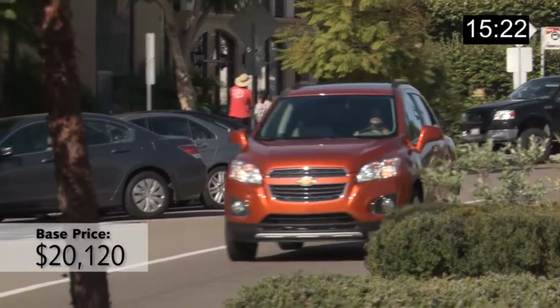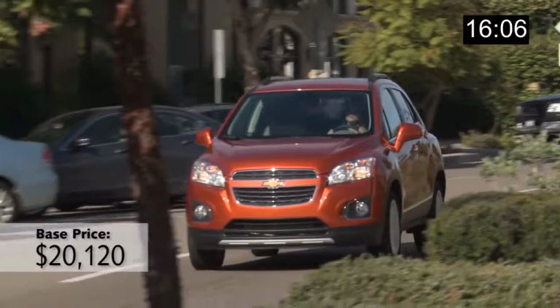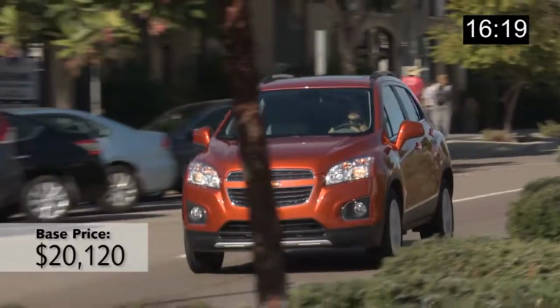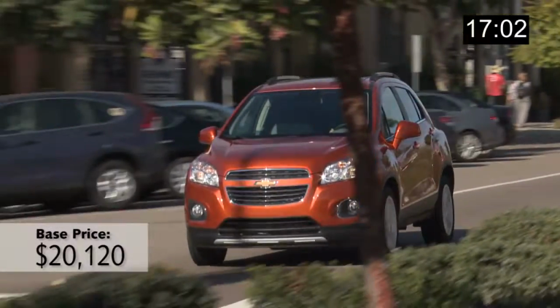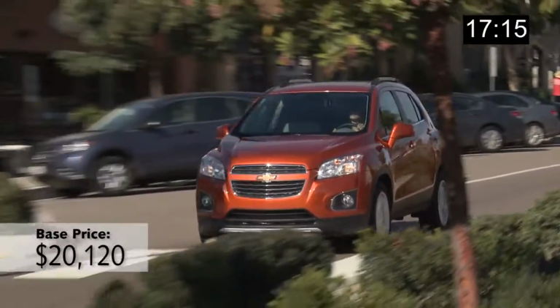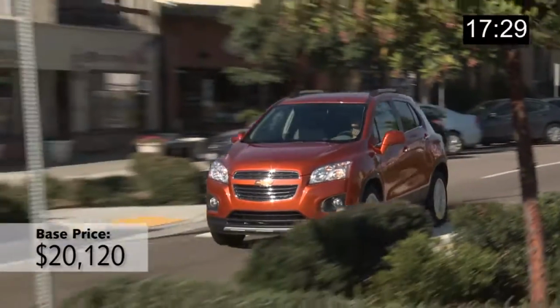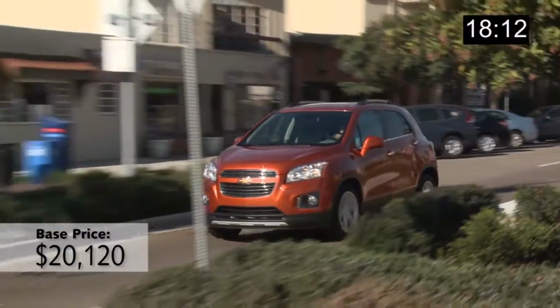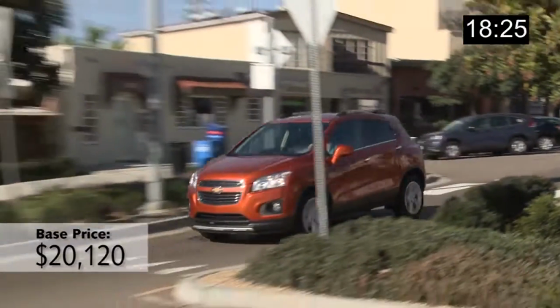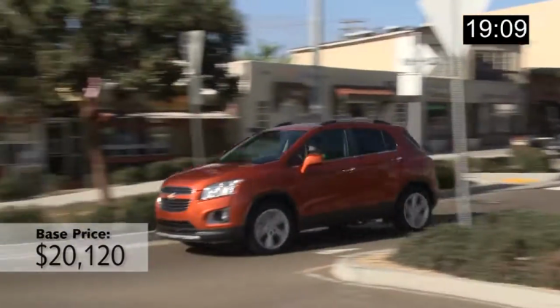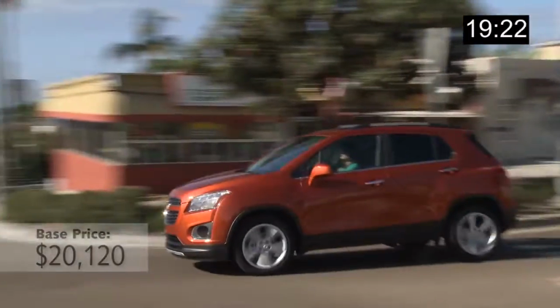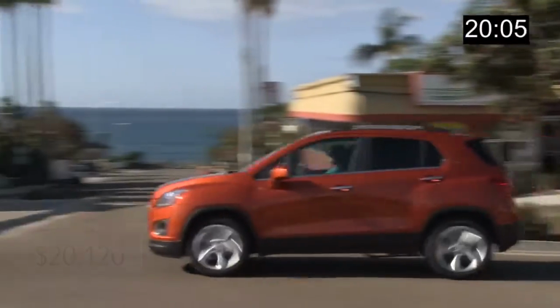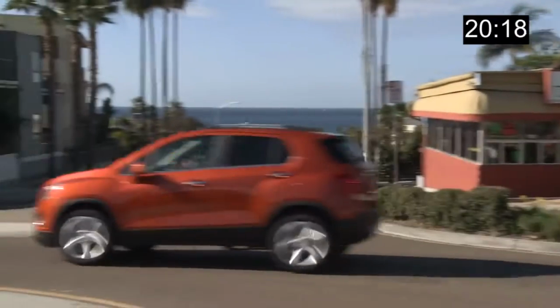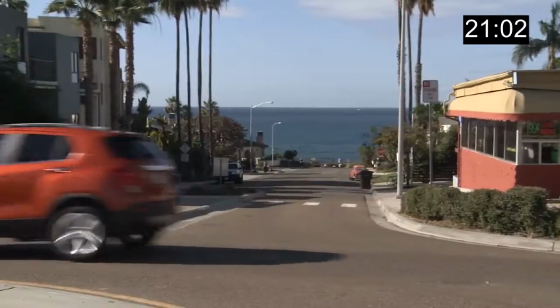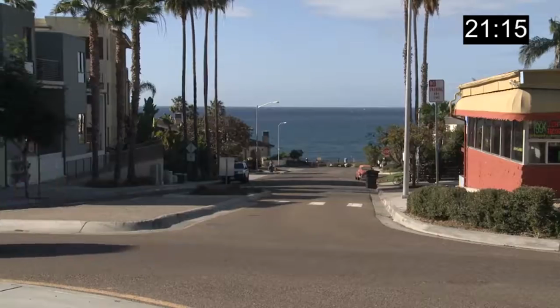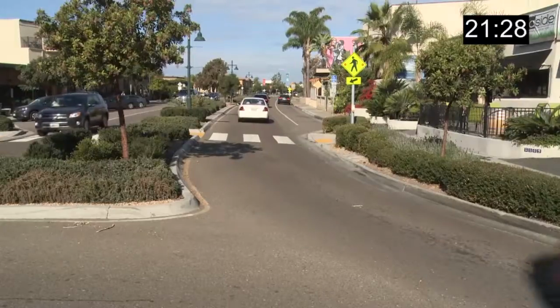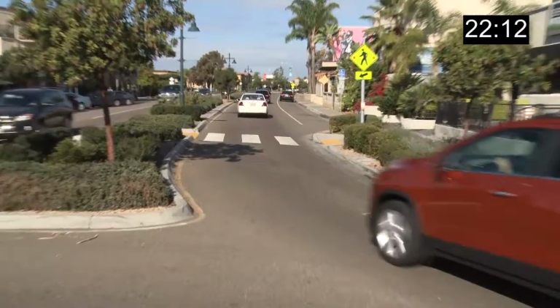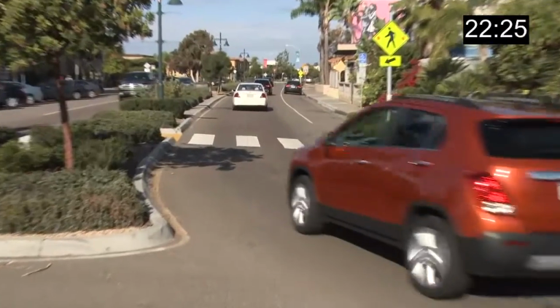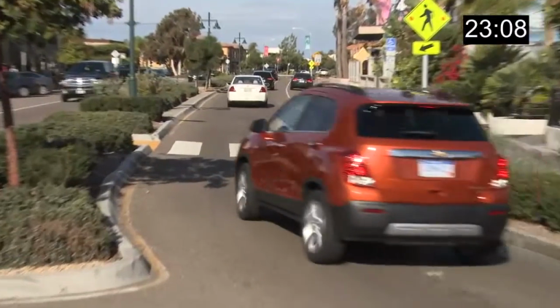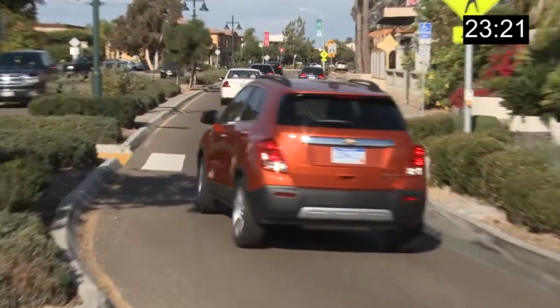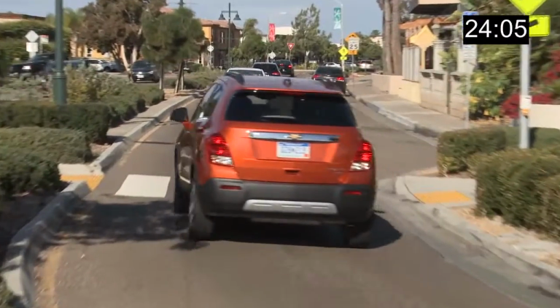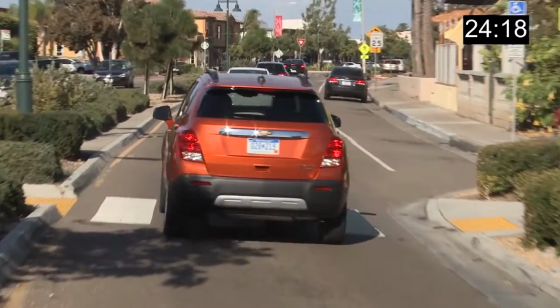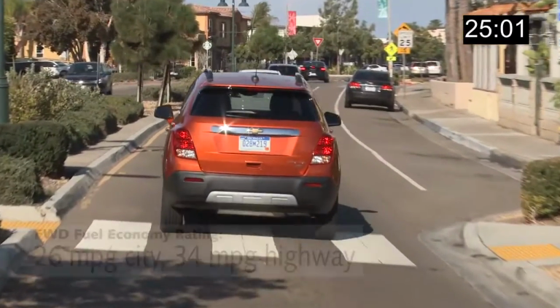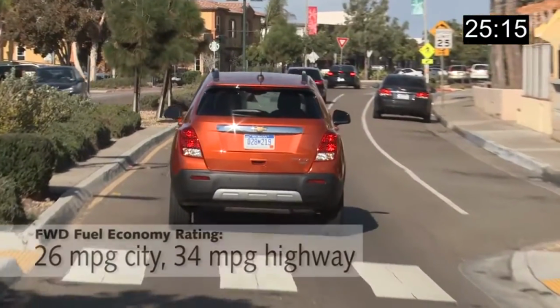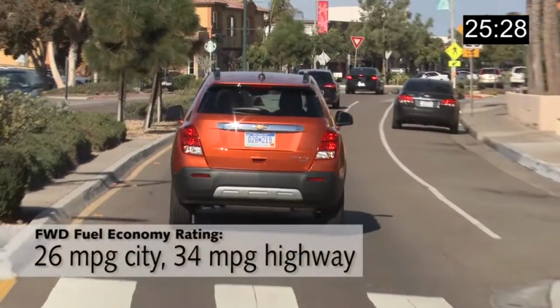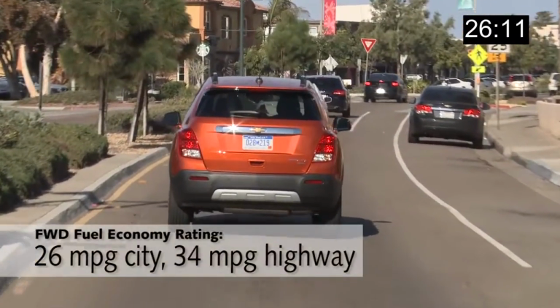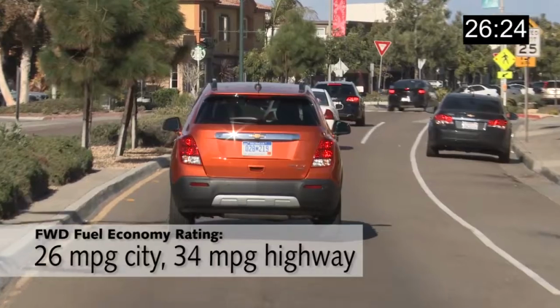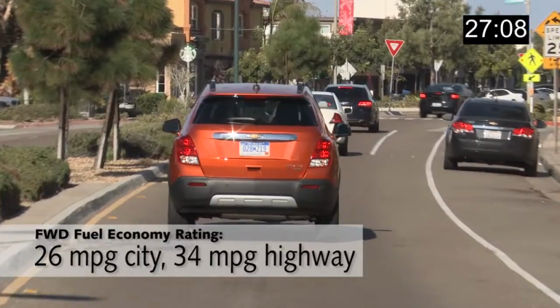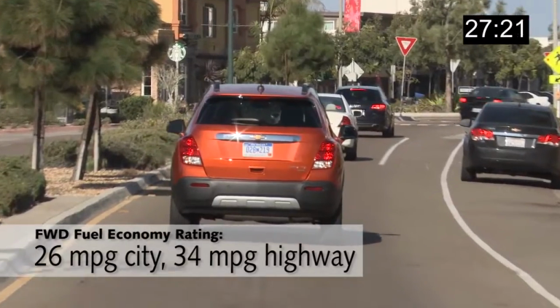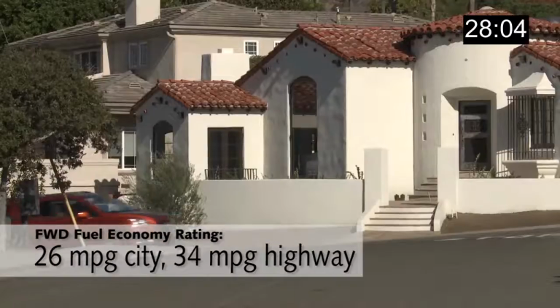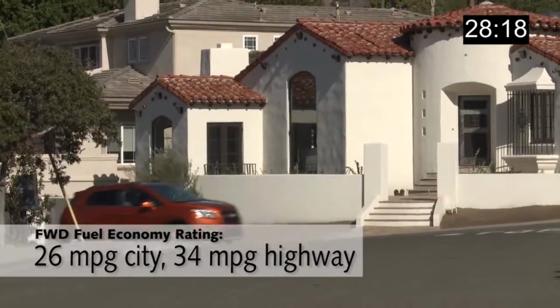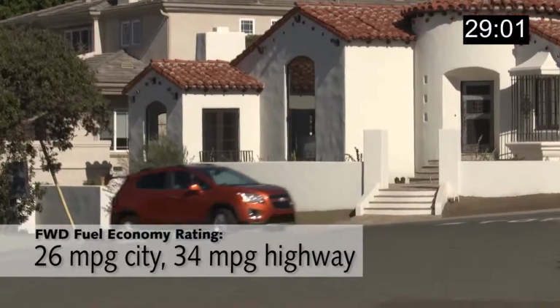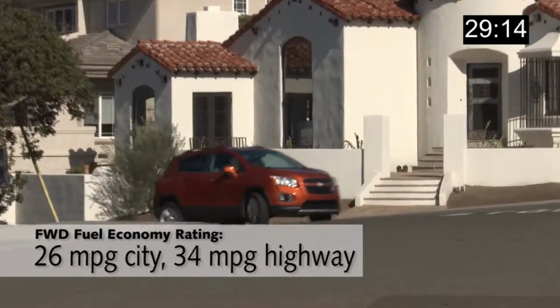On those long stretches of interstate, I liked the soft suspension on the Trax. A lot of its competitors like the Nissan Juke and Kia Soul have a firmer, sportier suspension setup that's fun for driving around town but not necessarily on the highway.